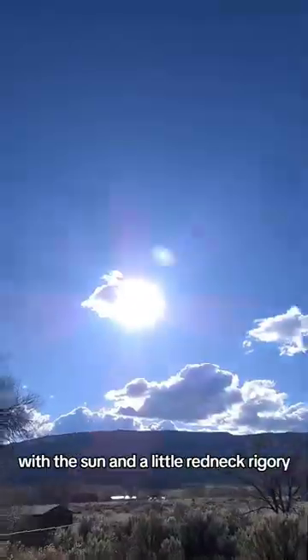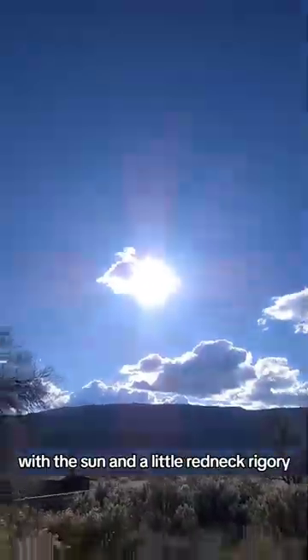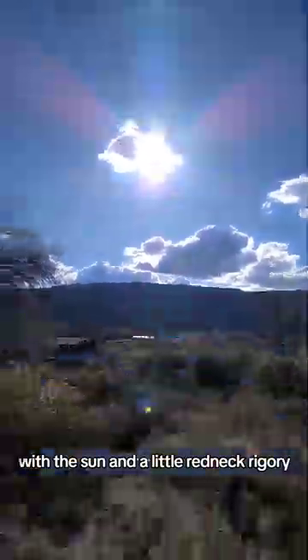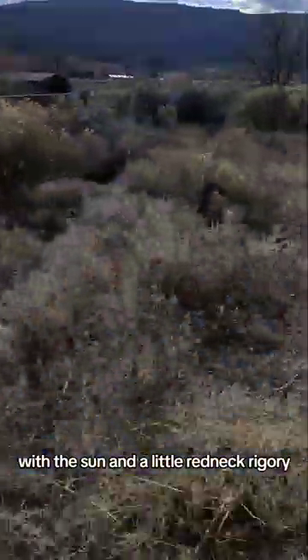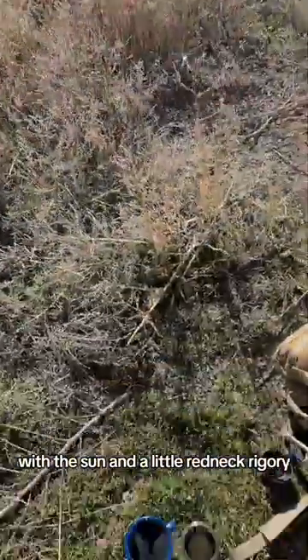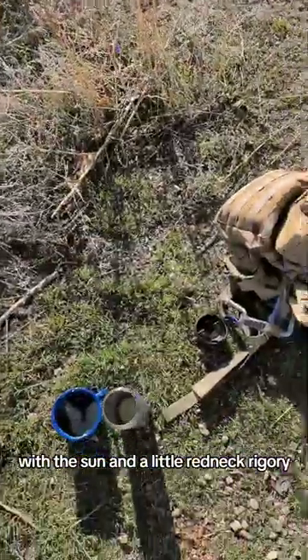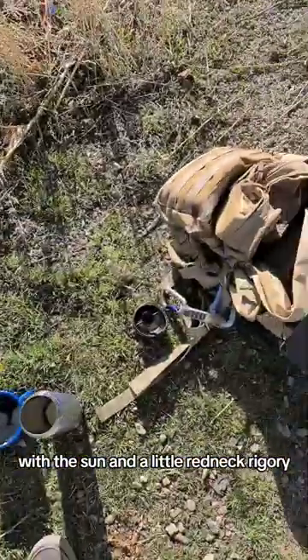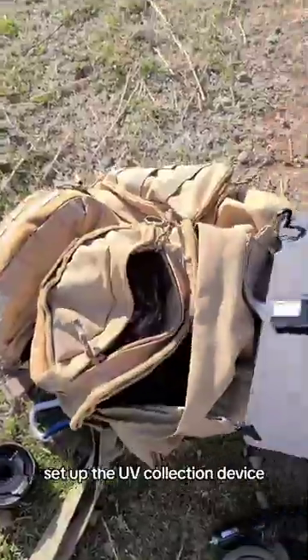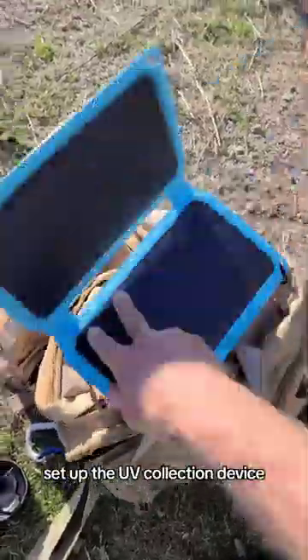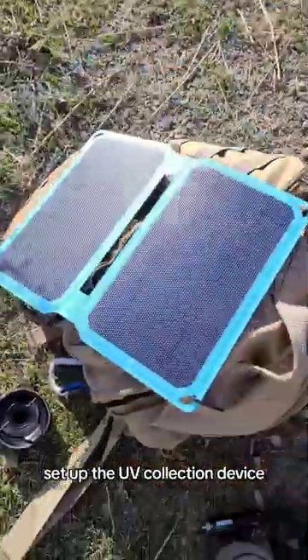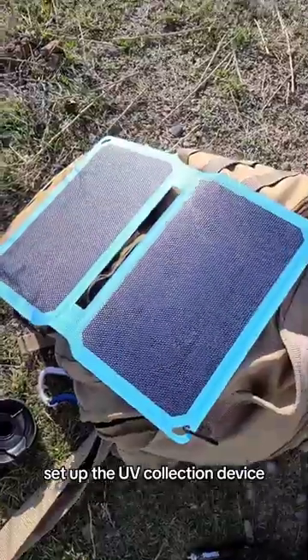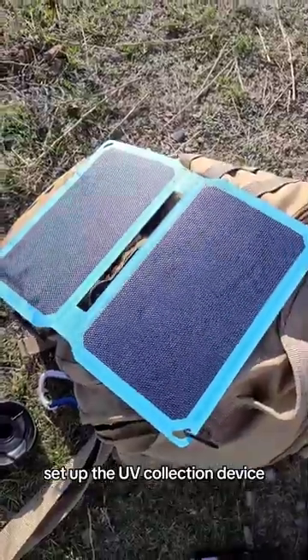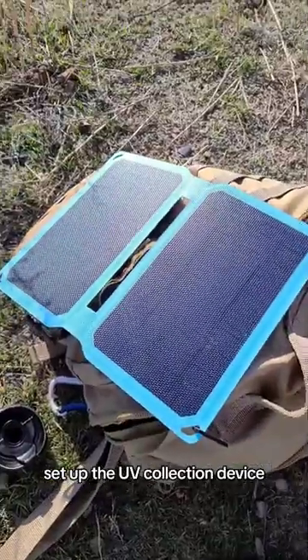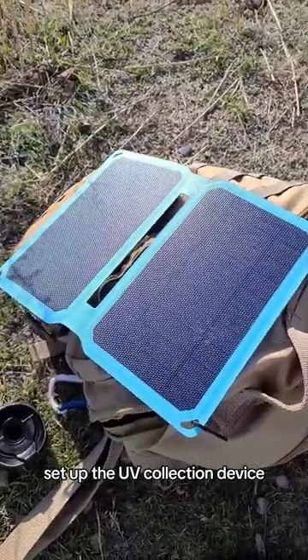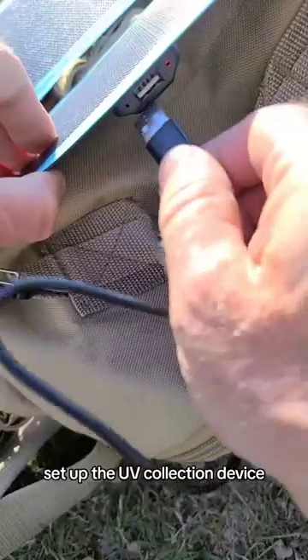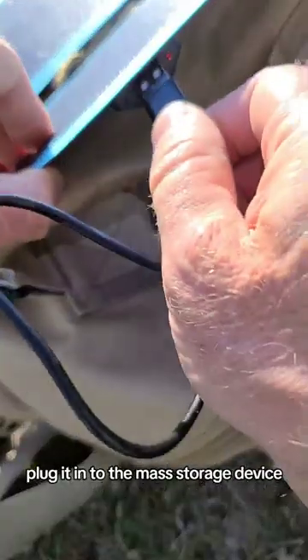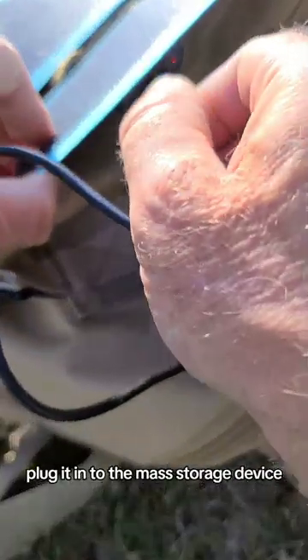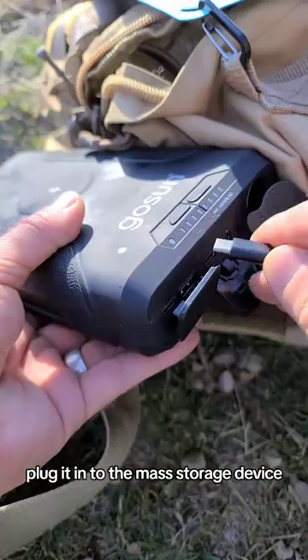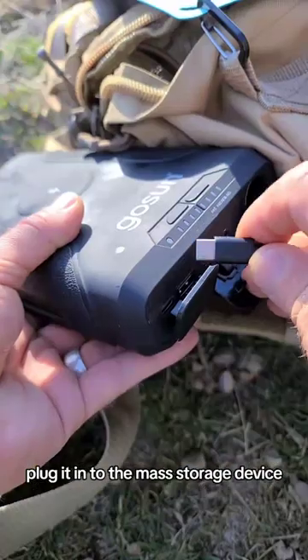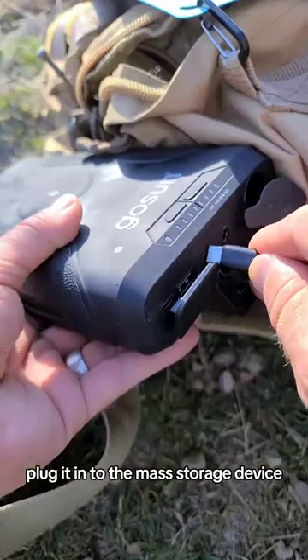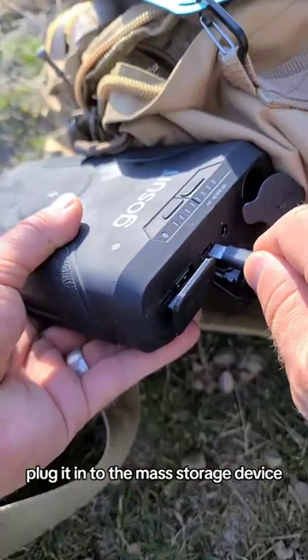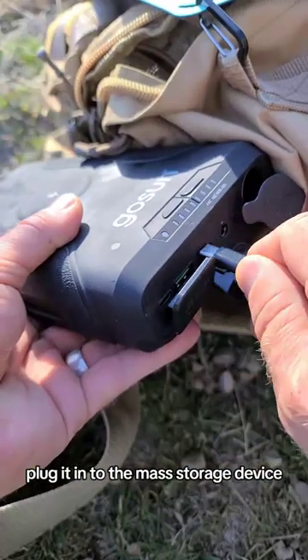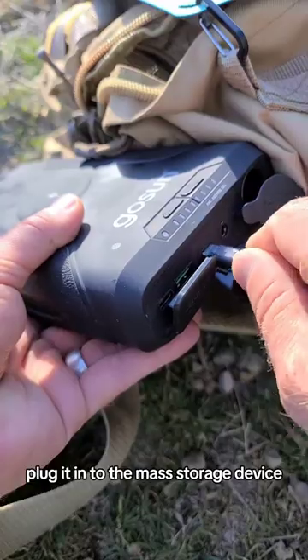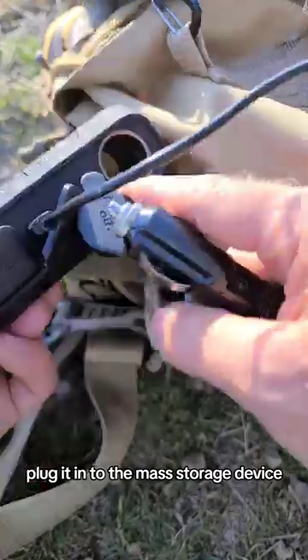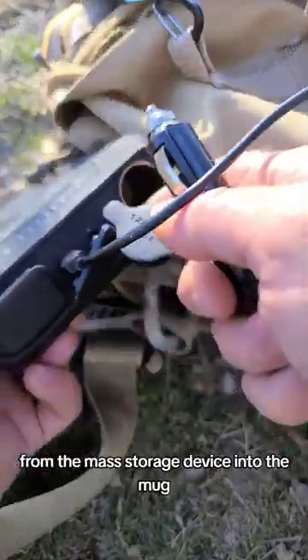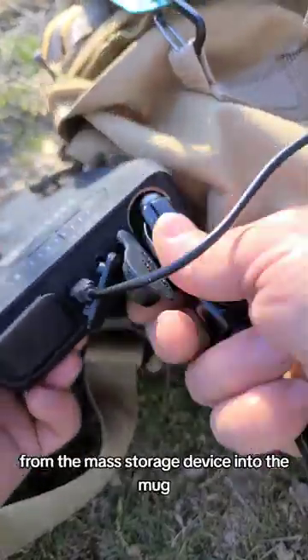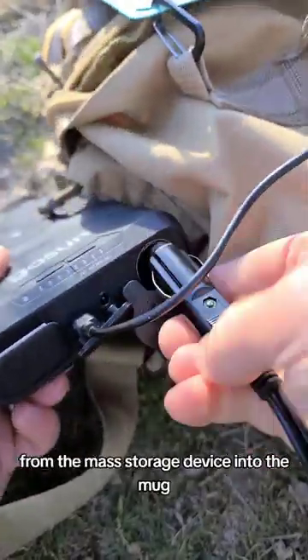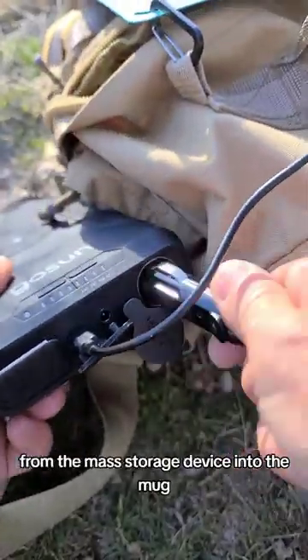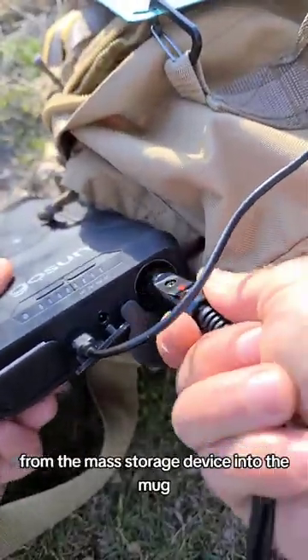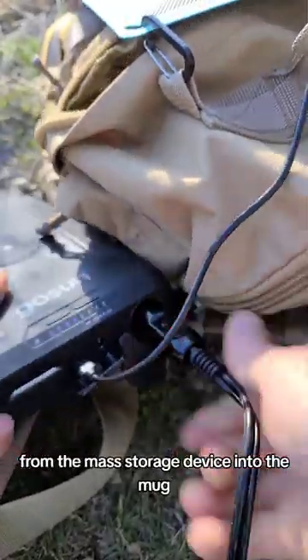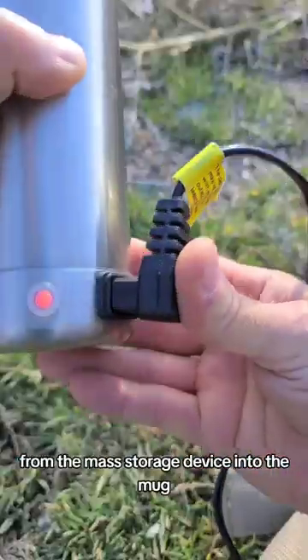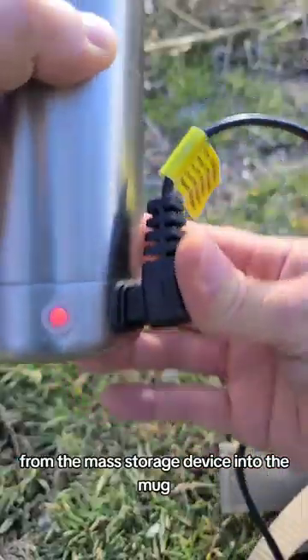With the sun and a little redneck ingenuity. Set up the UV collection device, plug it in to the mass storage device, and from the mass storage device into the mug.